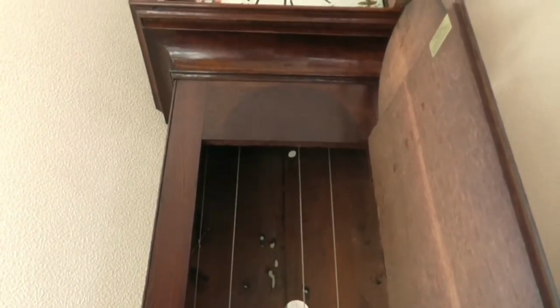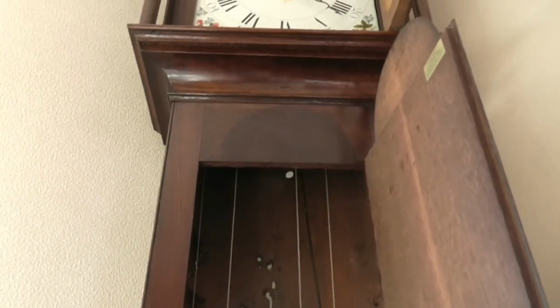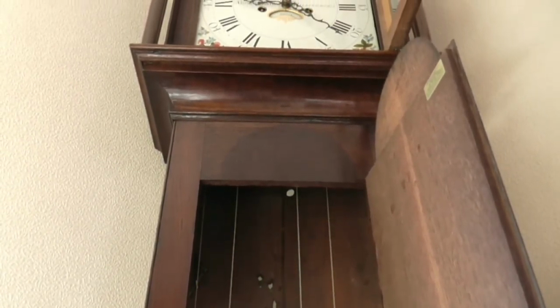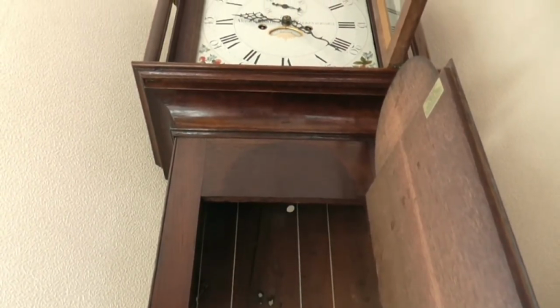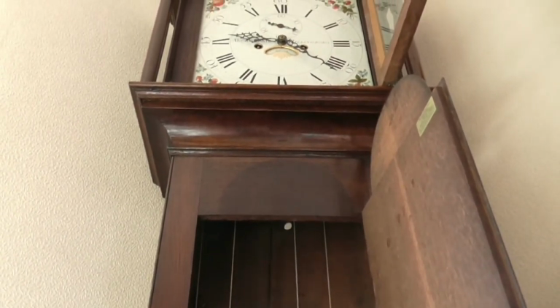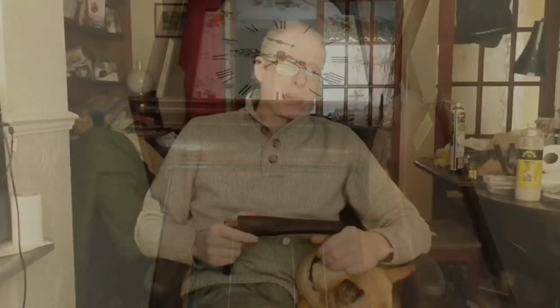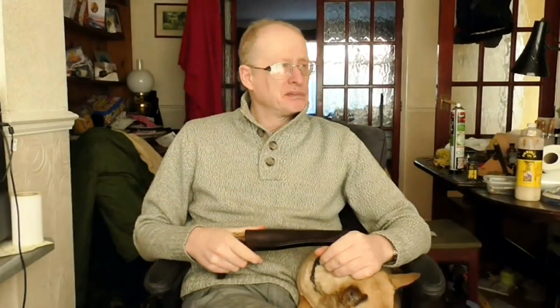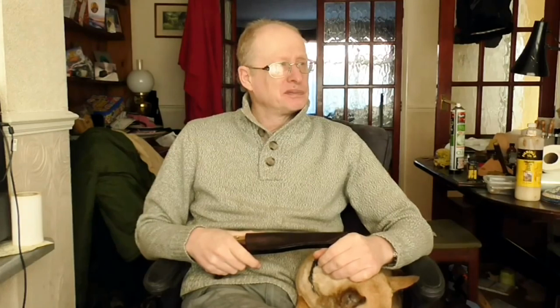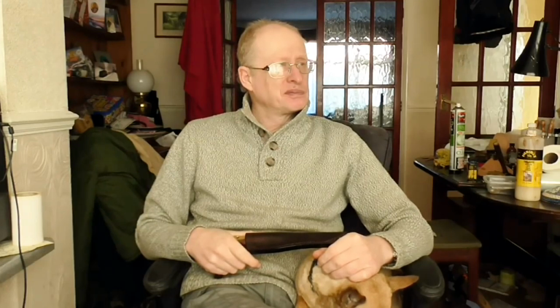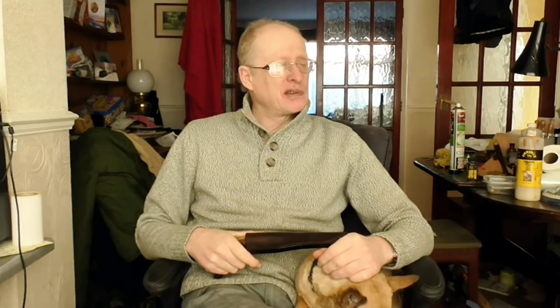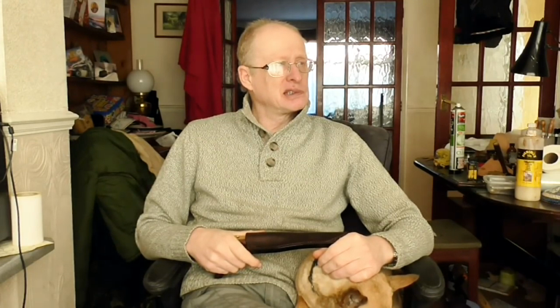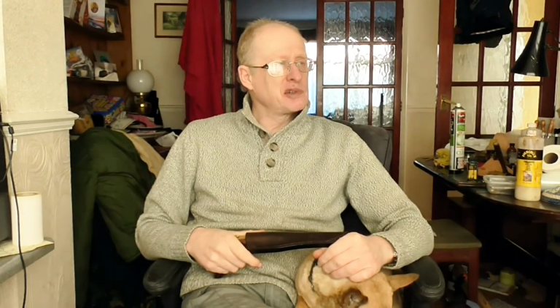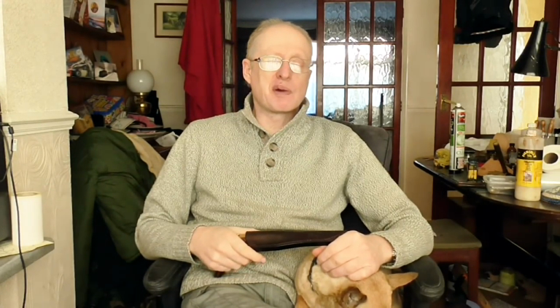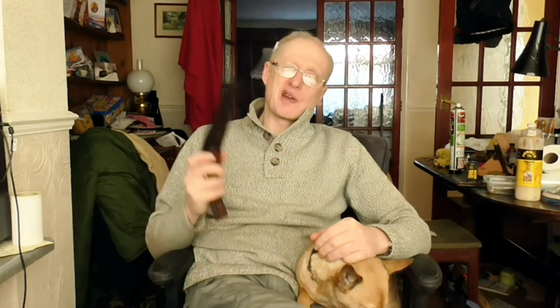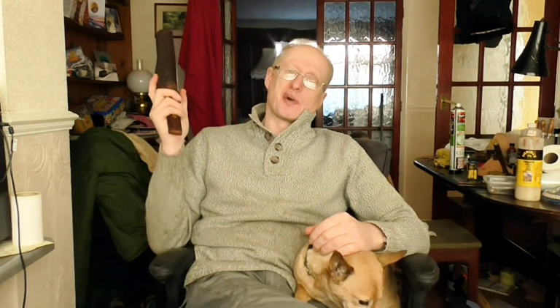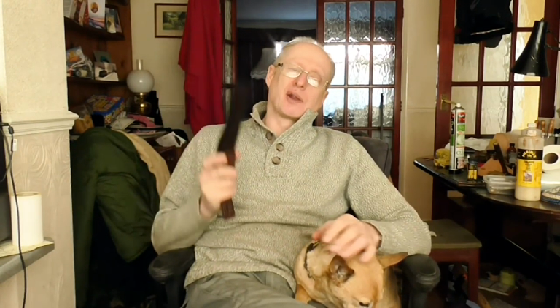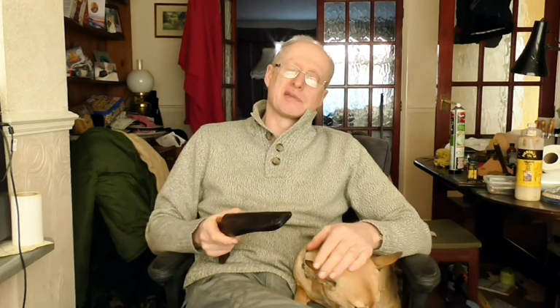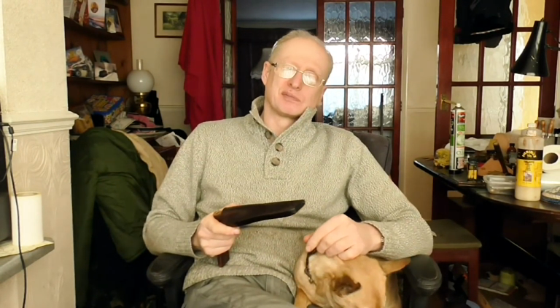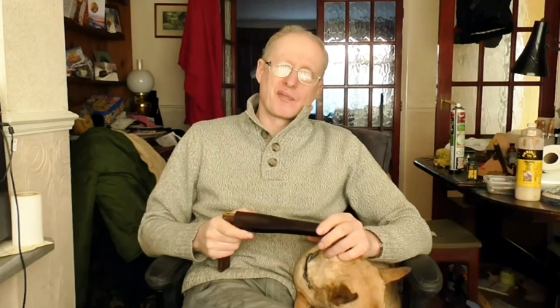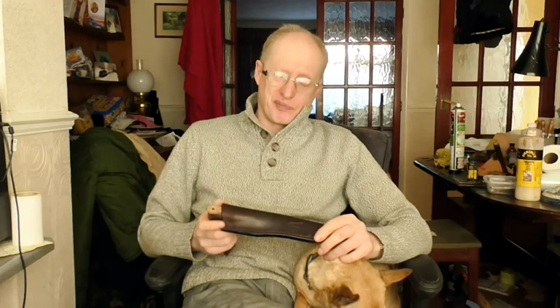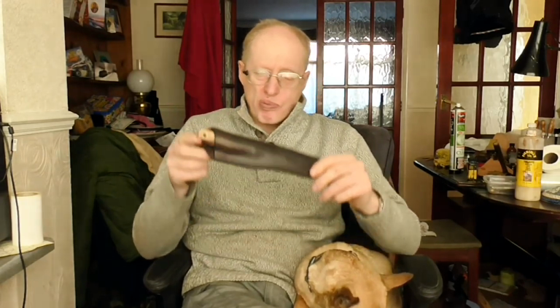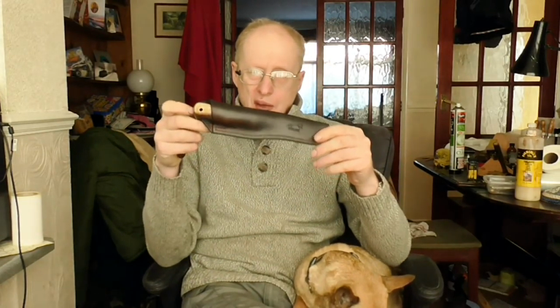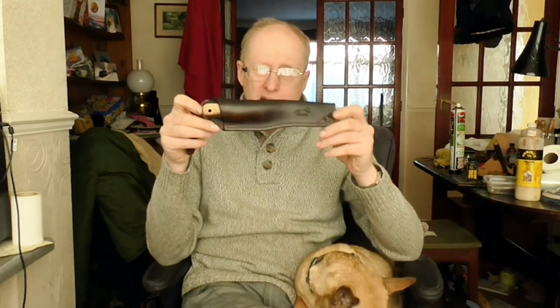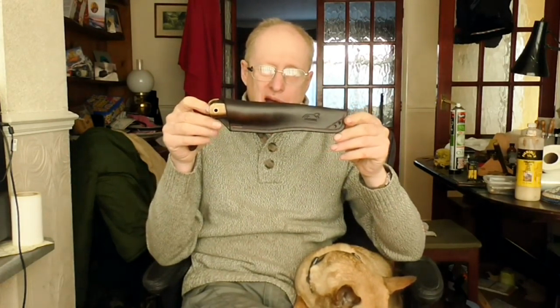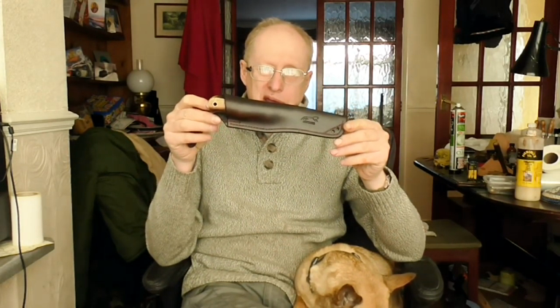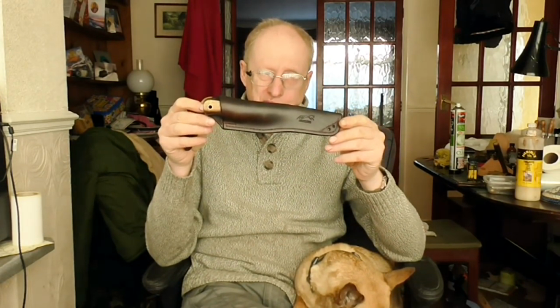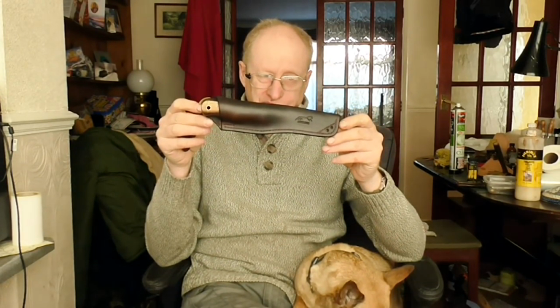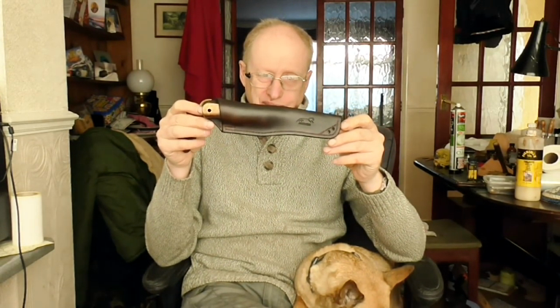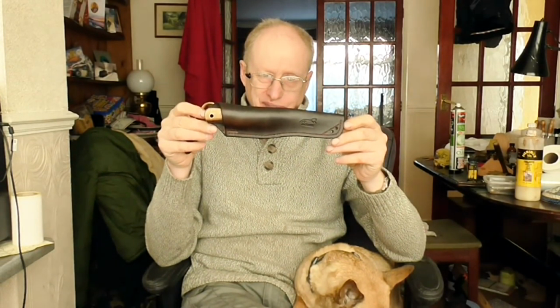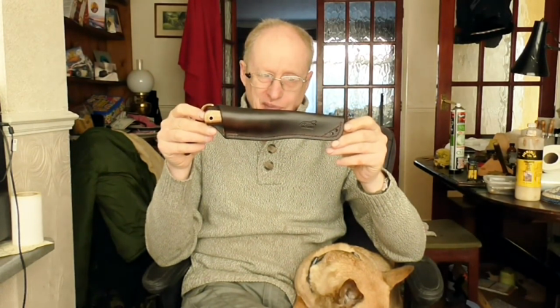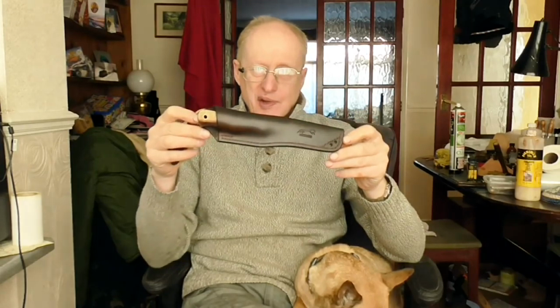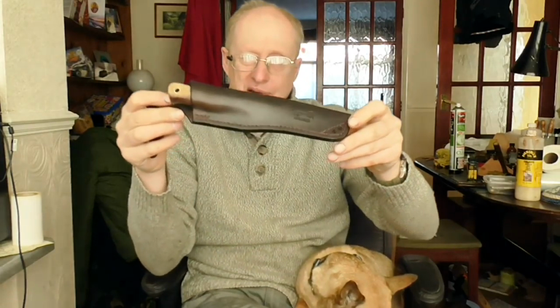That clock is 225 years old. Anyway, here's the knife, Gareth.